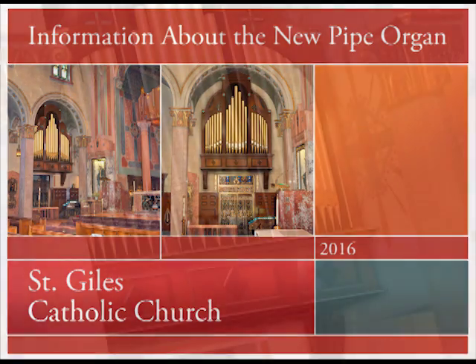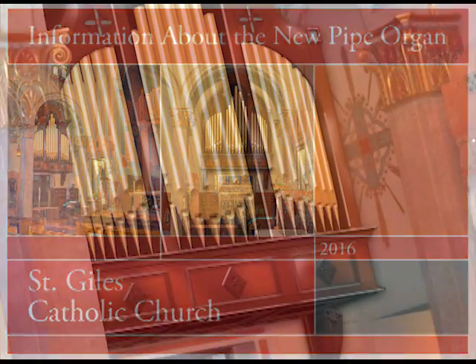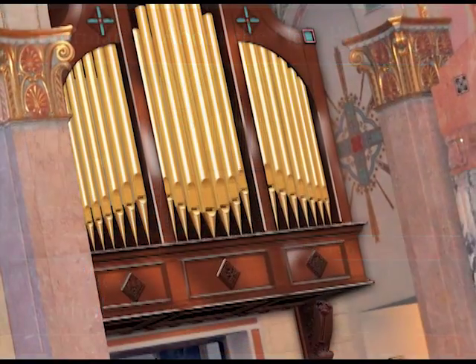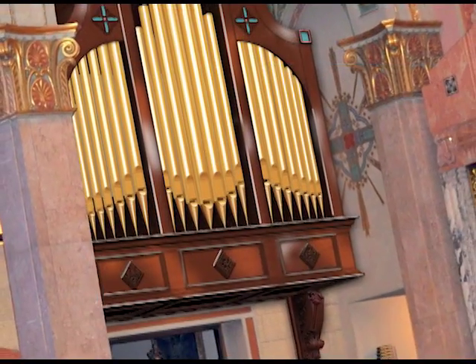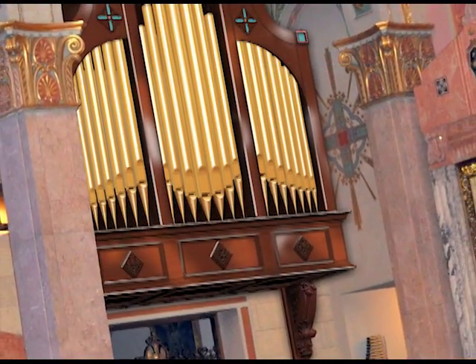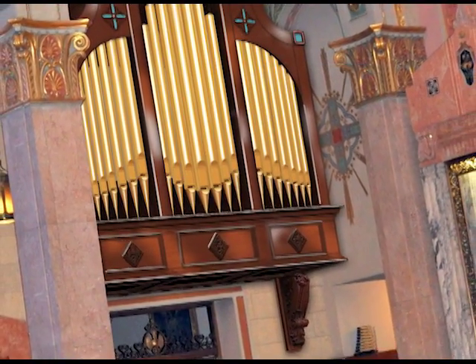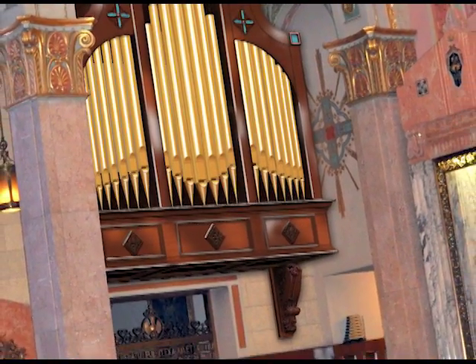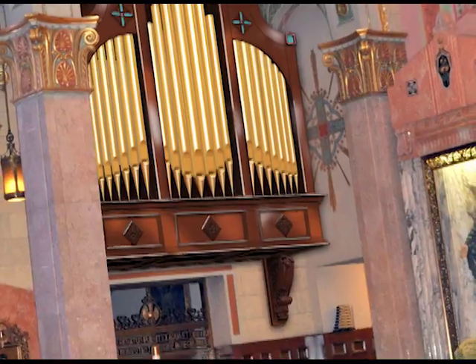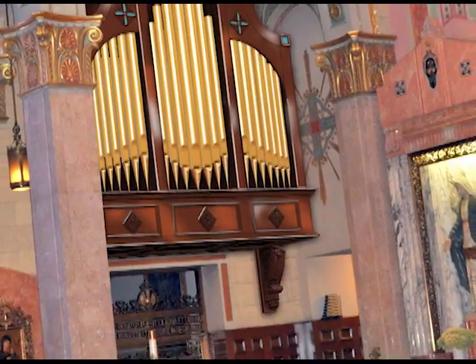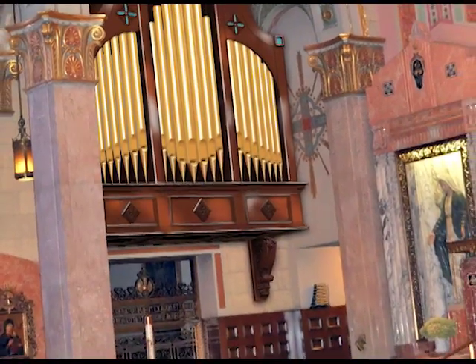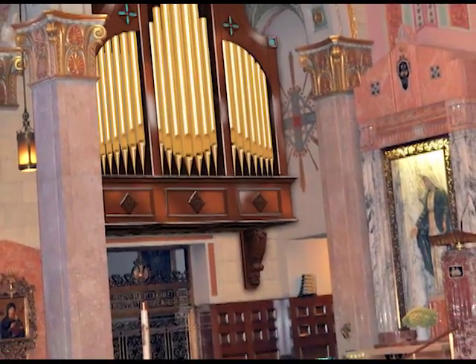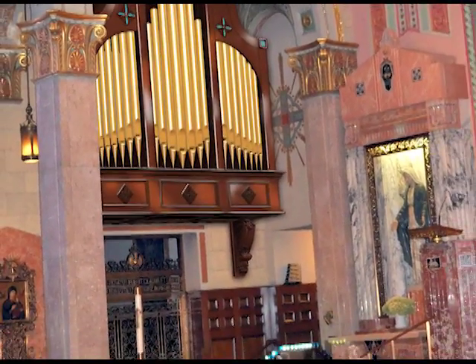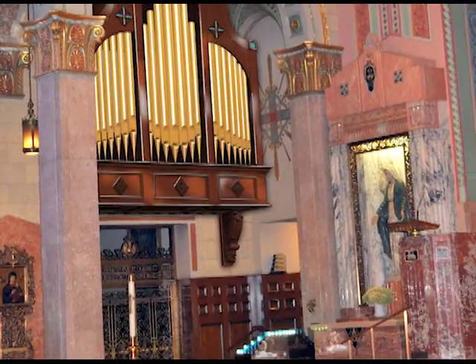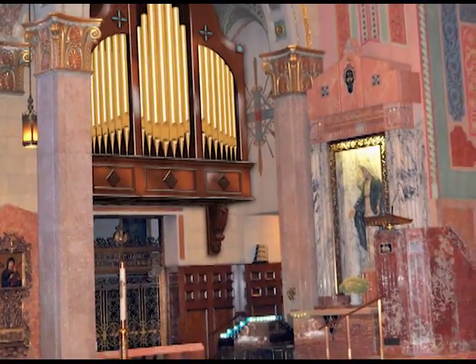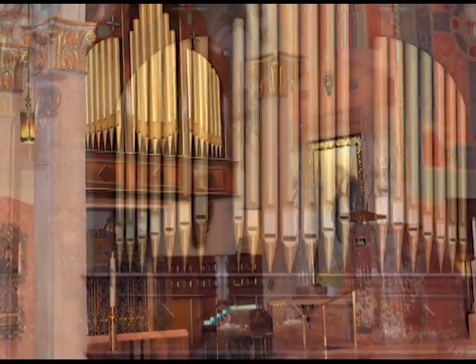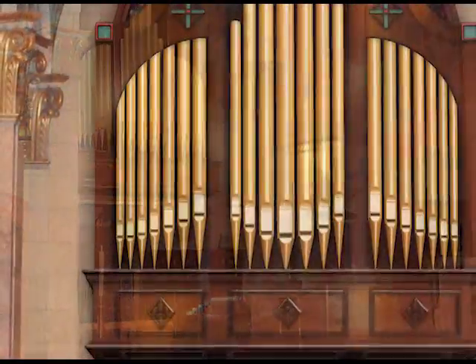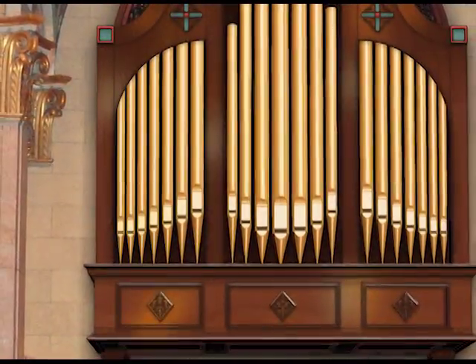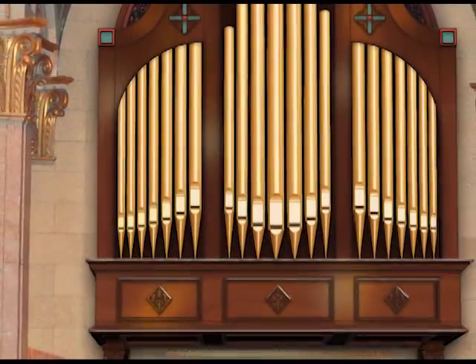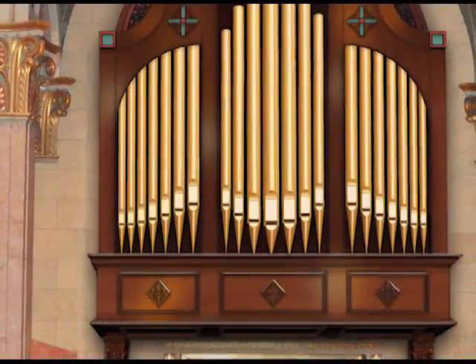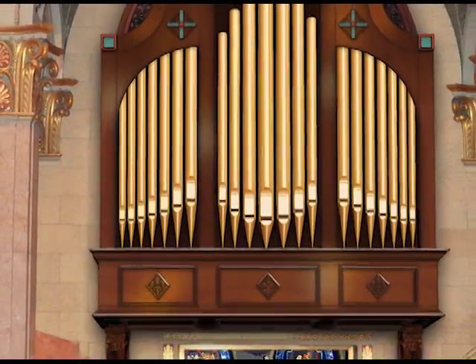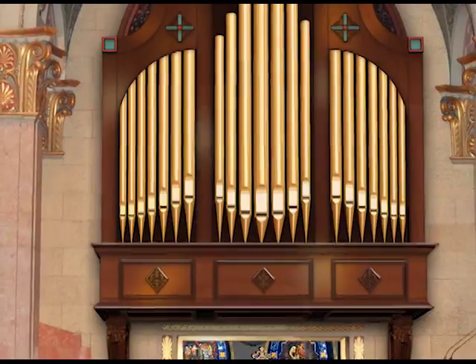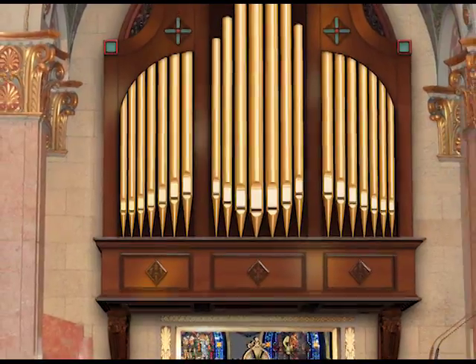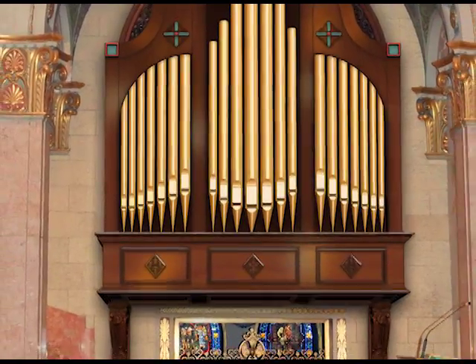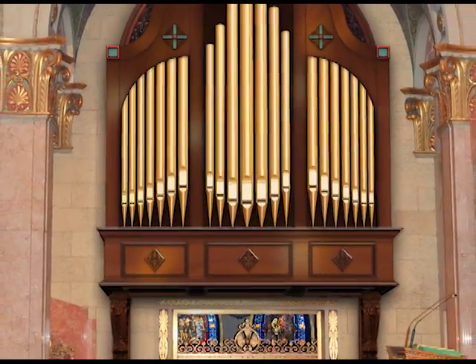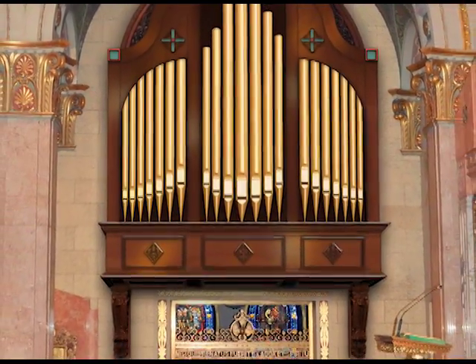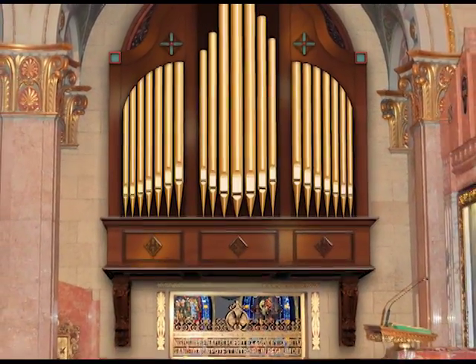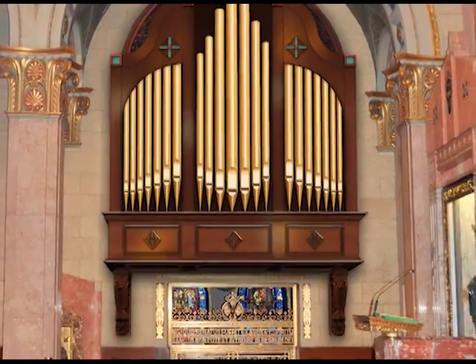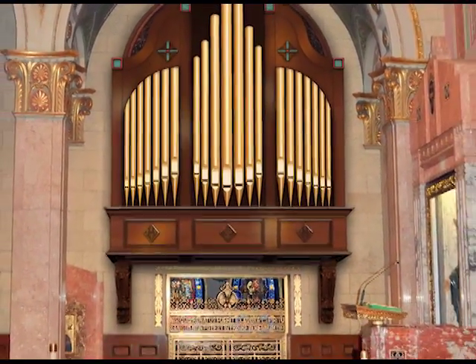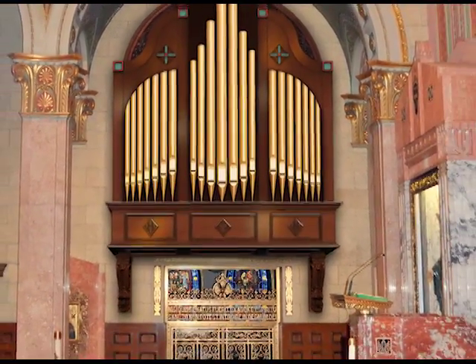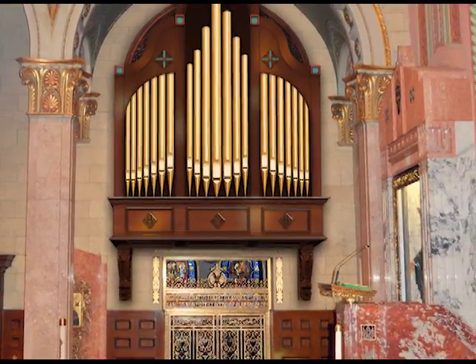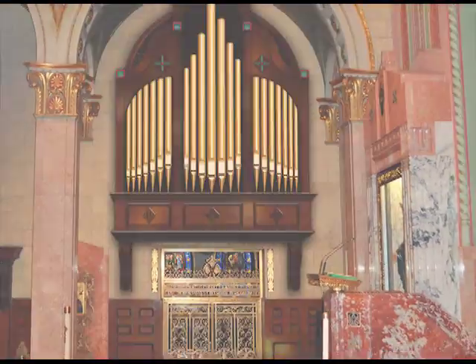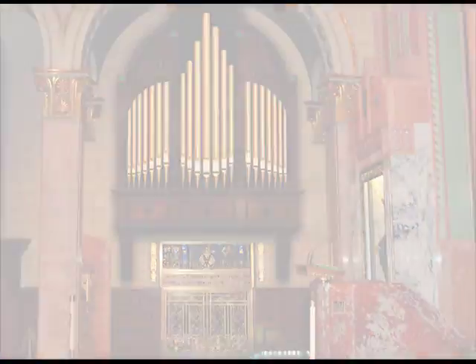A new pipe organ was included in our recent capital campaign. To help you understand the organ project, the committee has put together this video to answer some questions you might have.